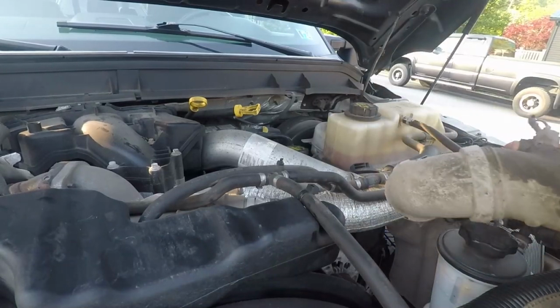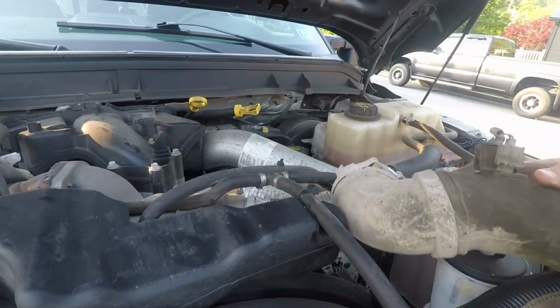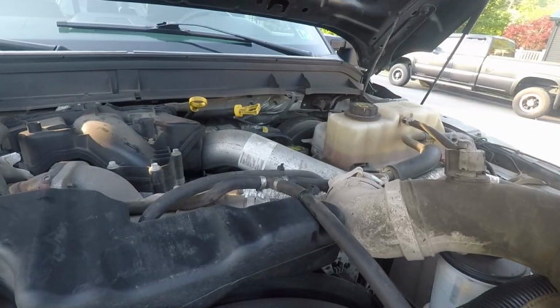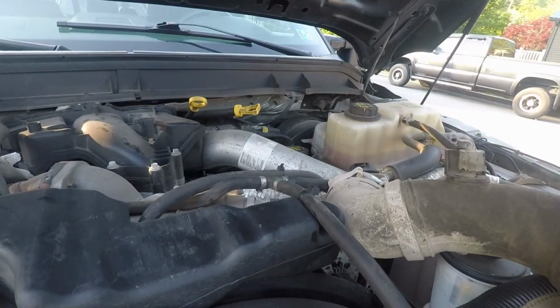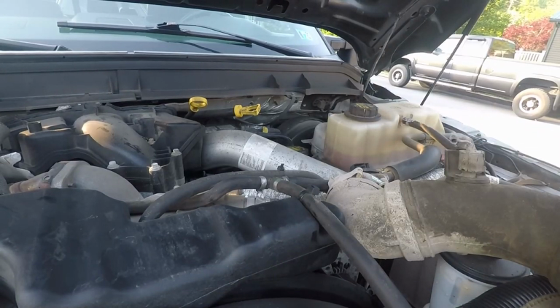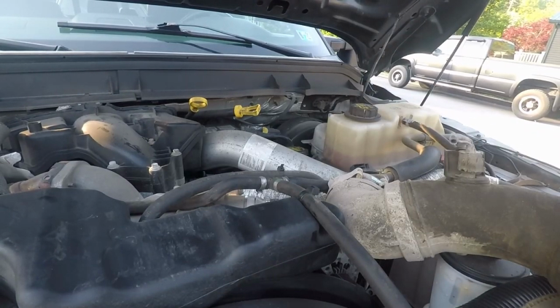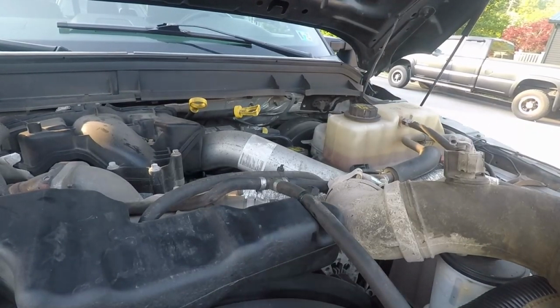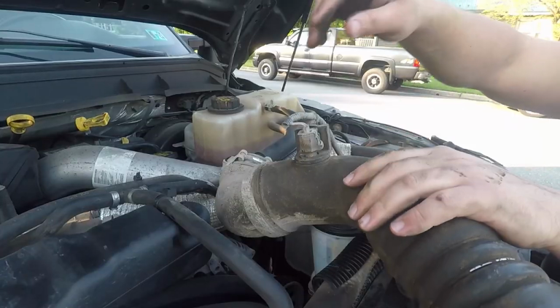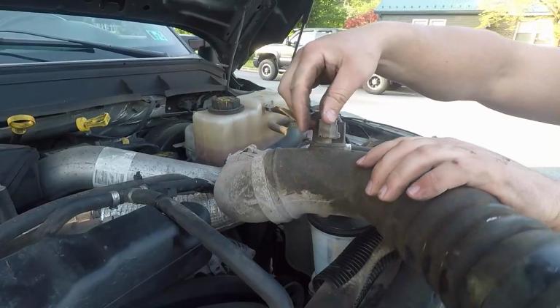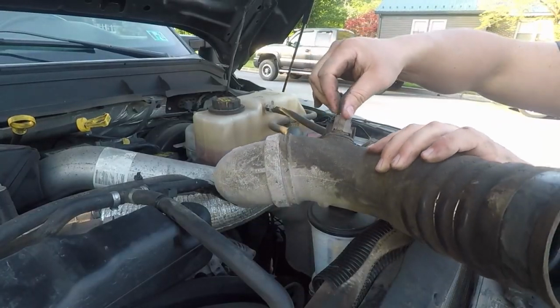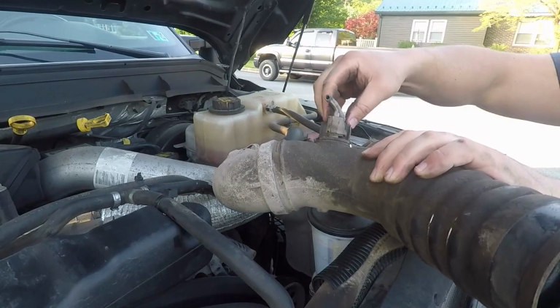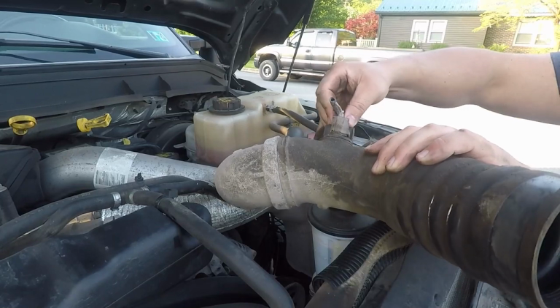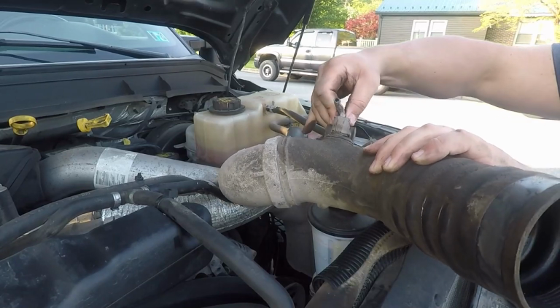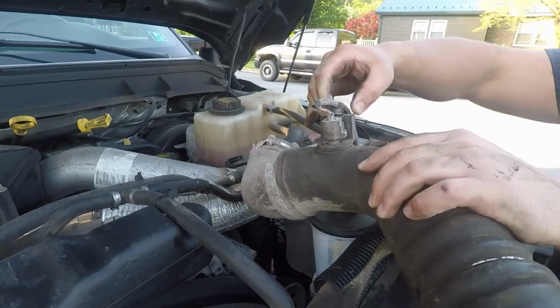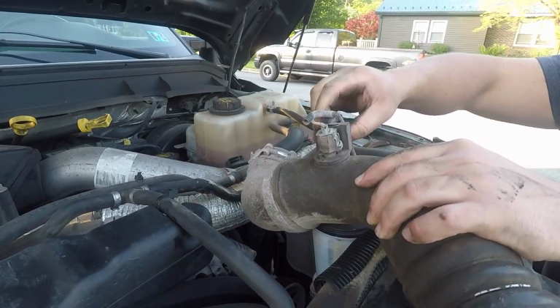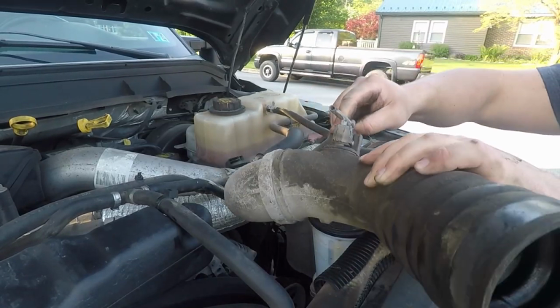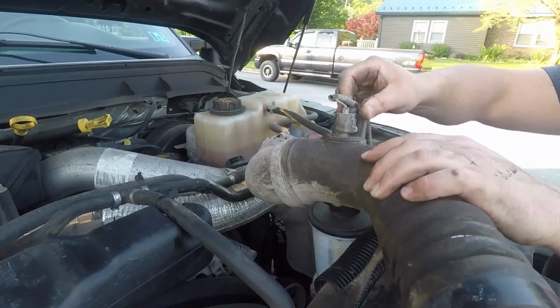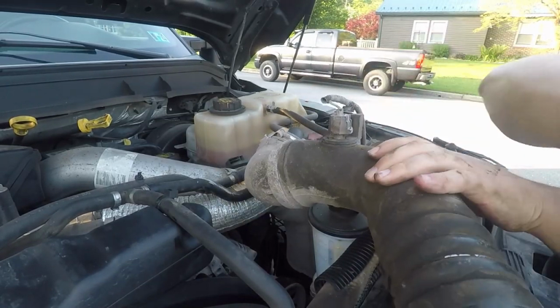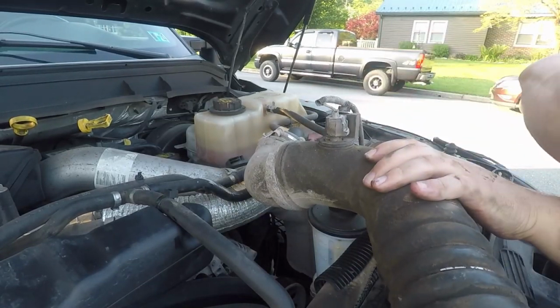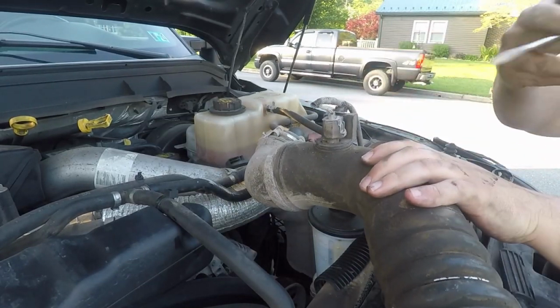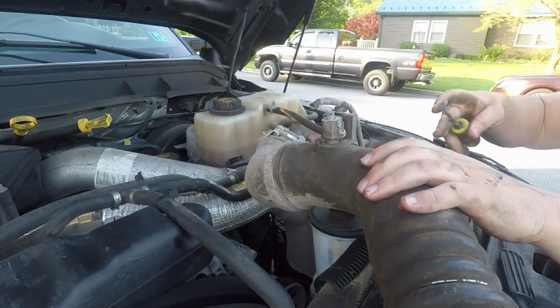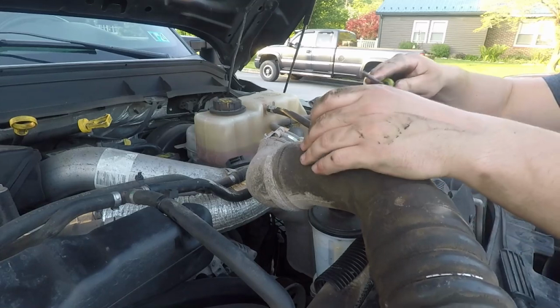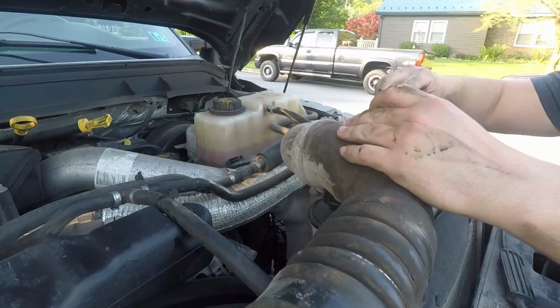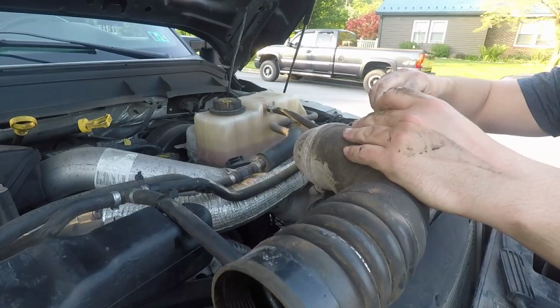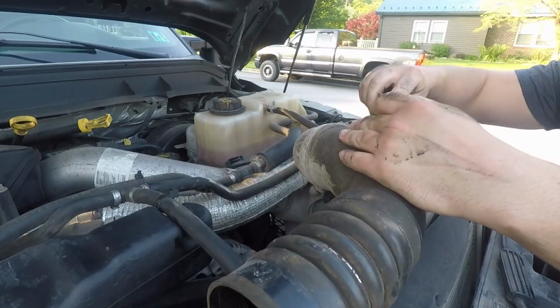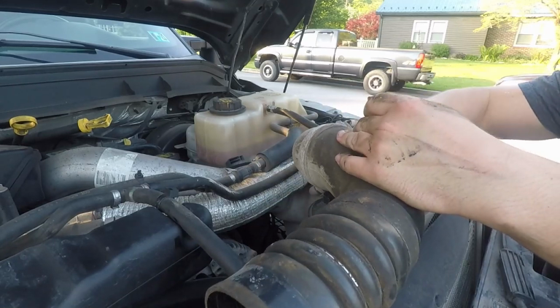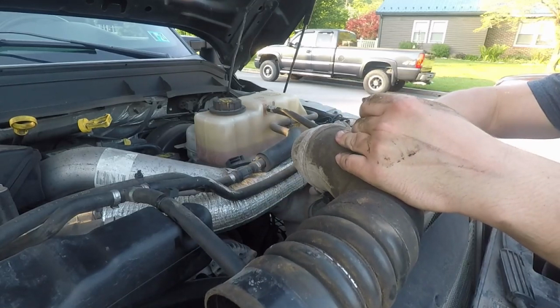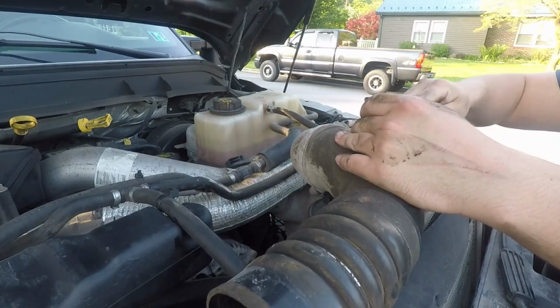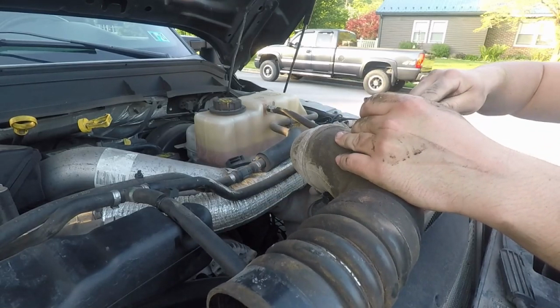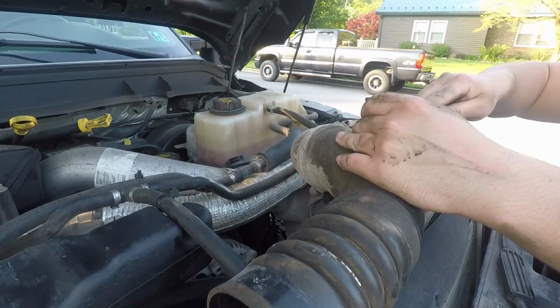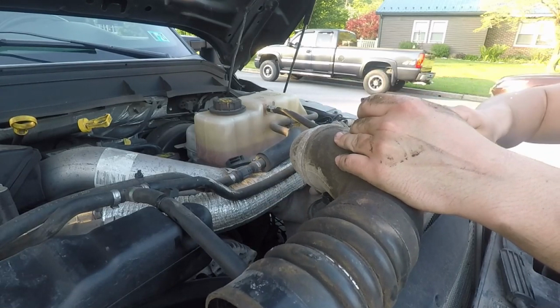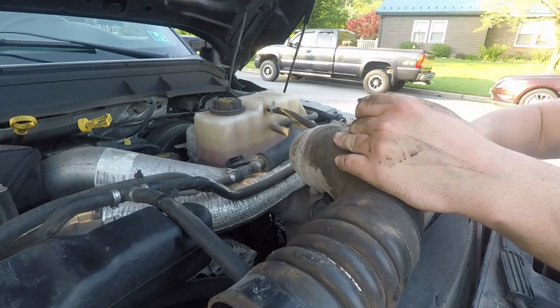As you pull this out, you have a sensor right here, so we are going to pop this out.